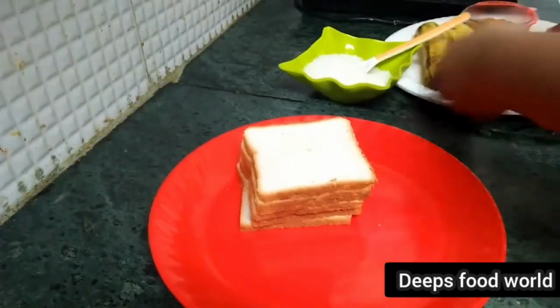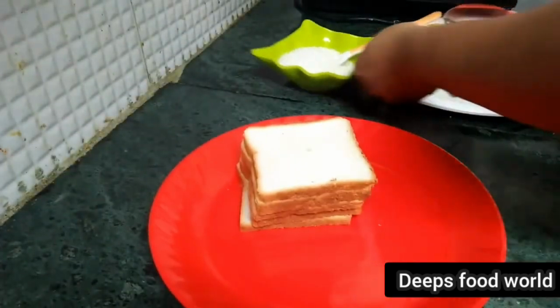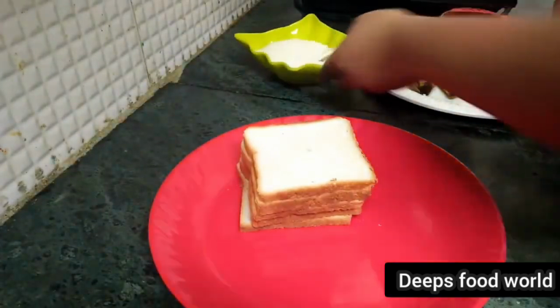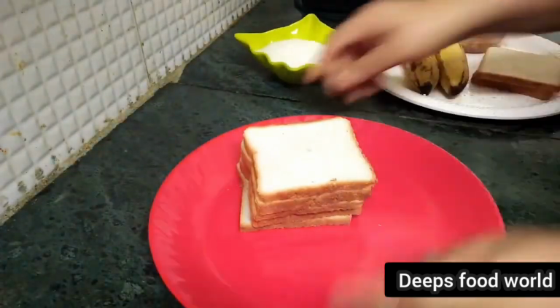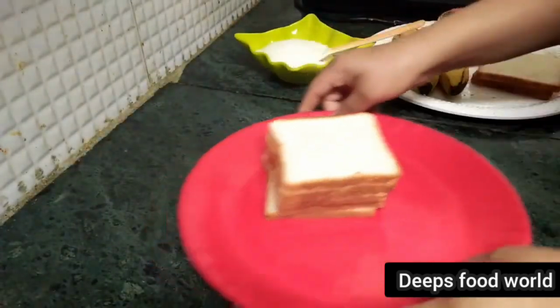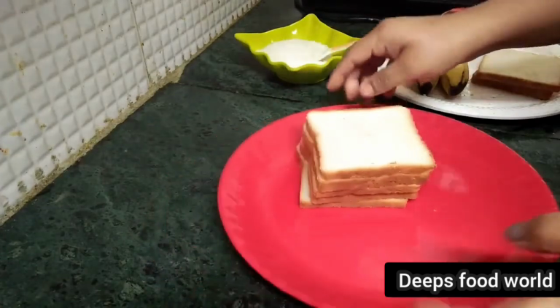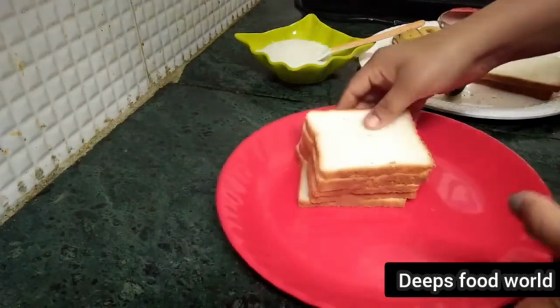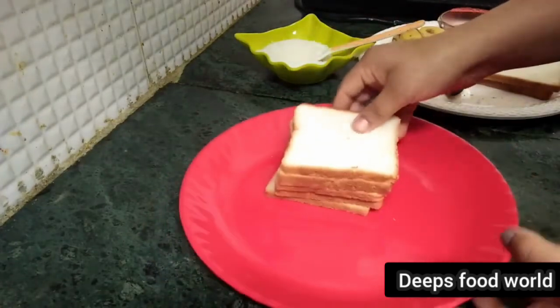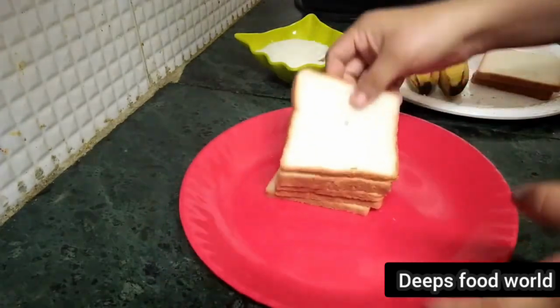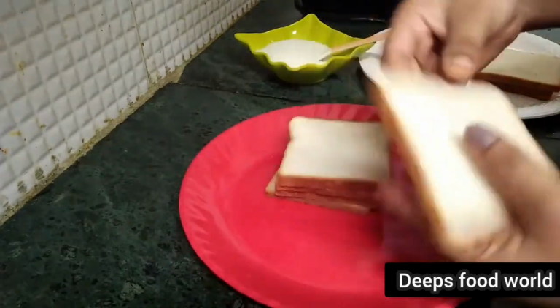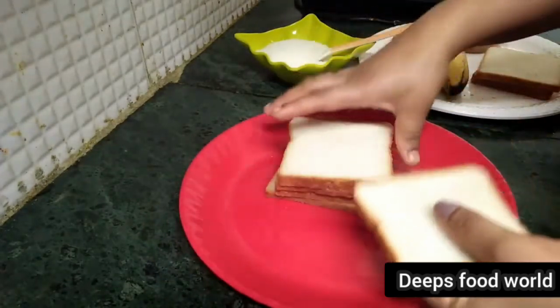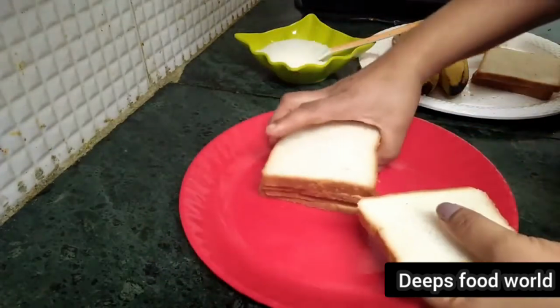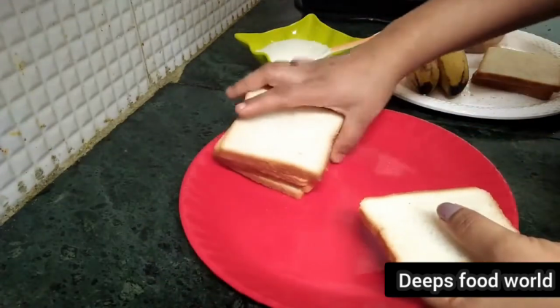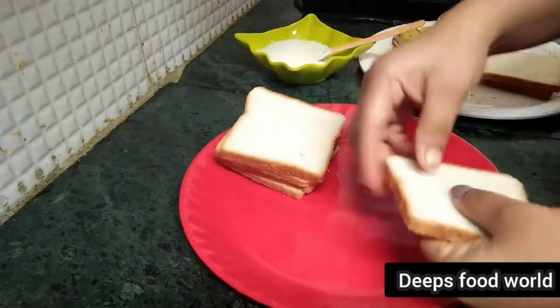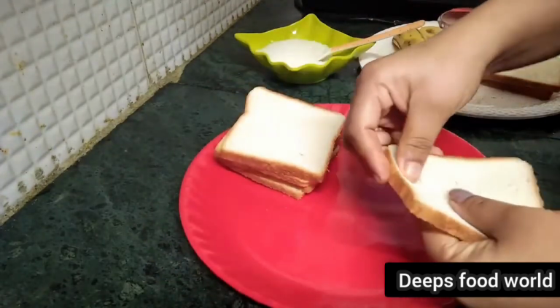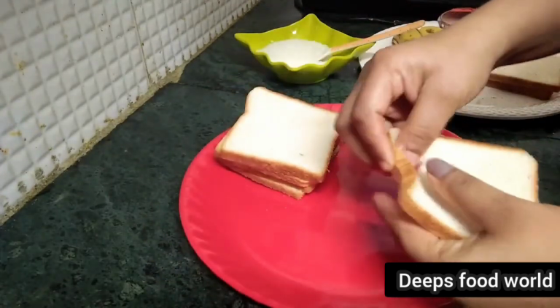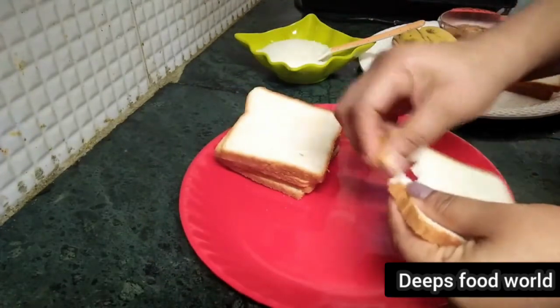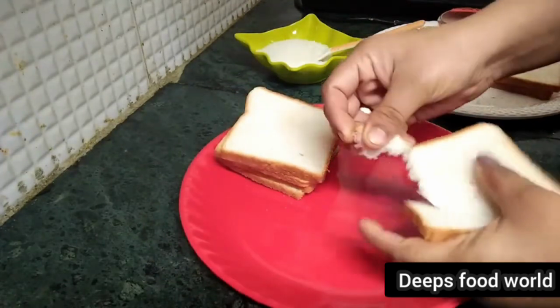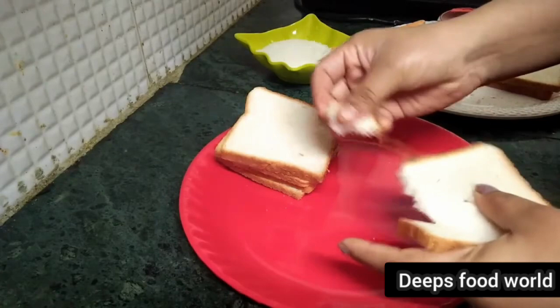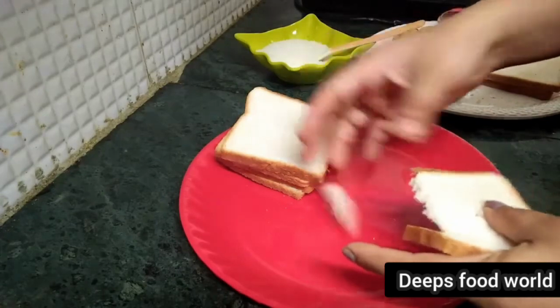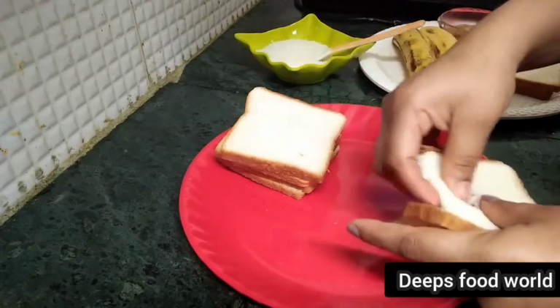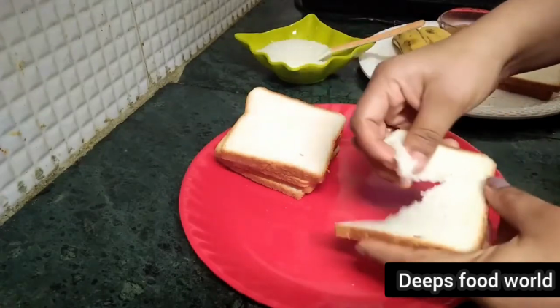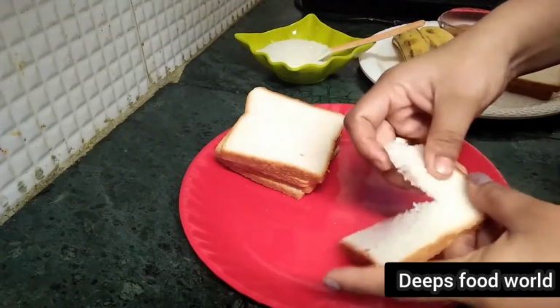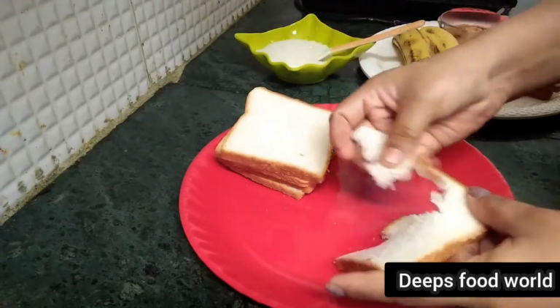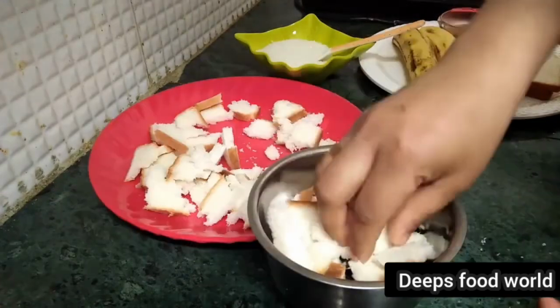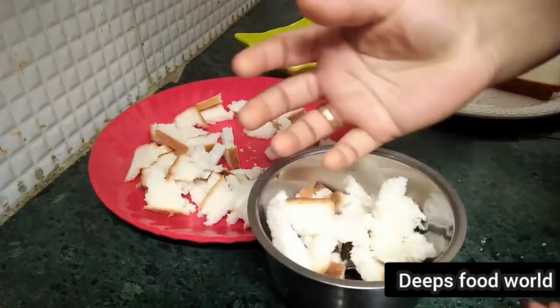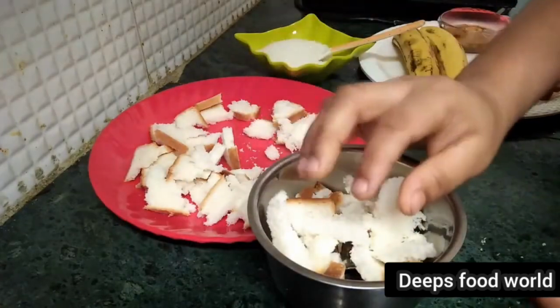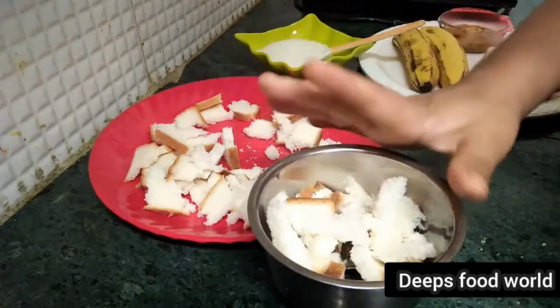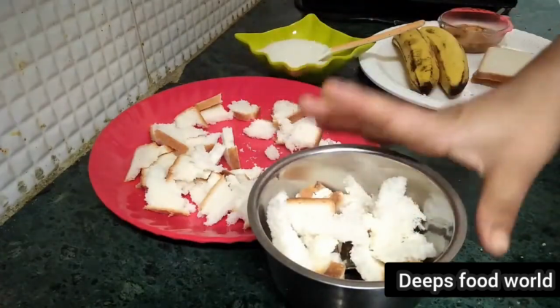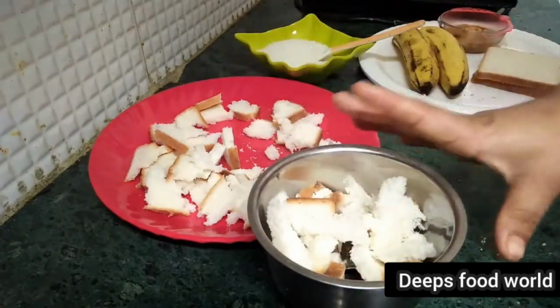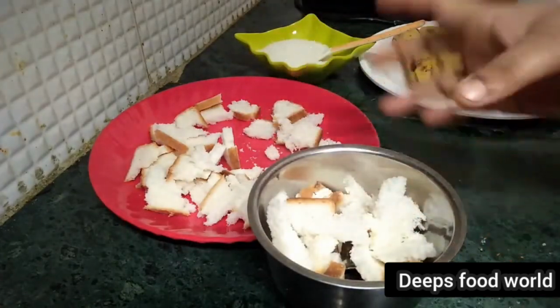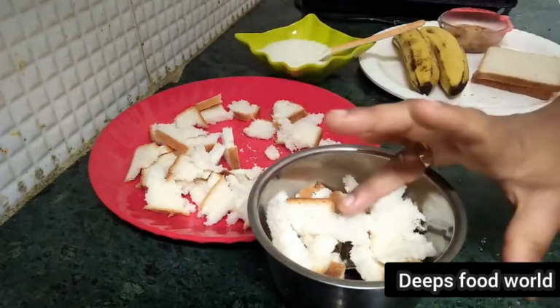I have a little bit of cashew nut and a little bit of bread. I am going to mix it with powder.